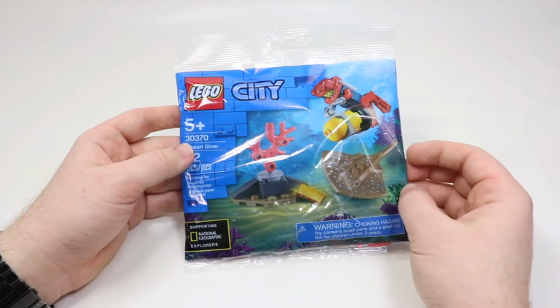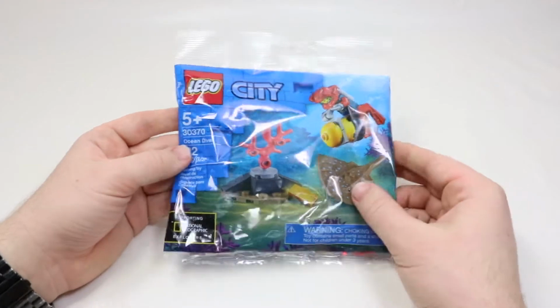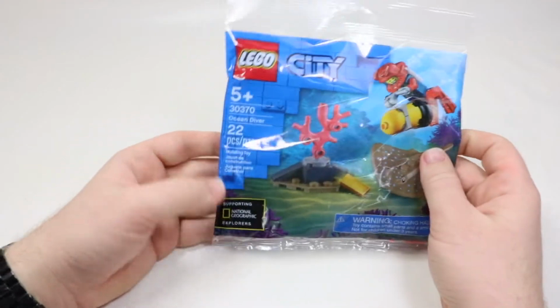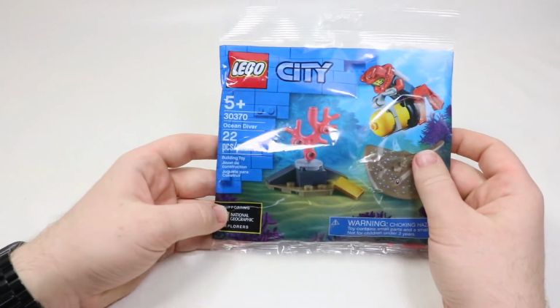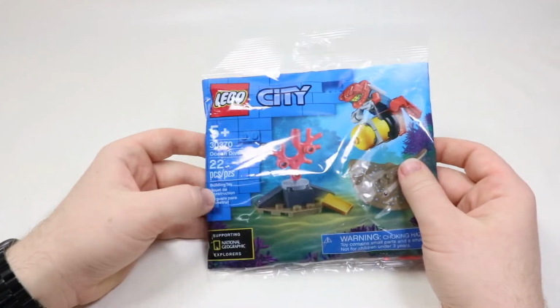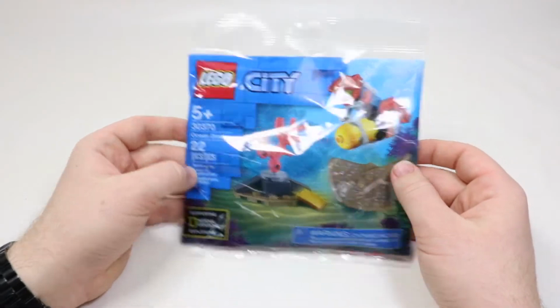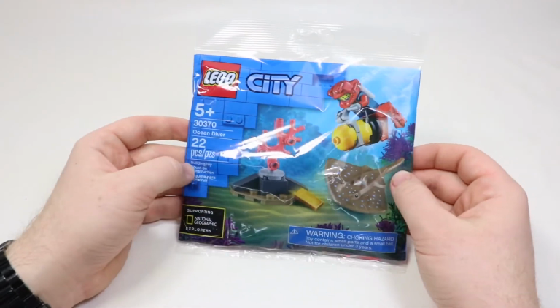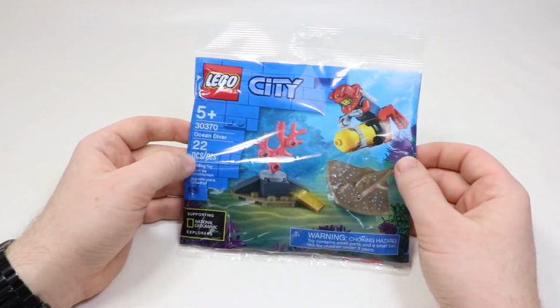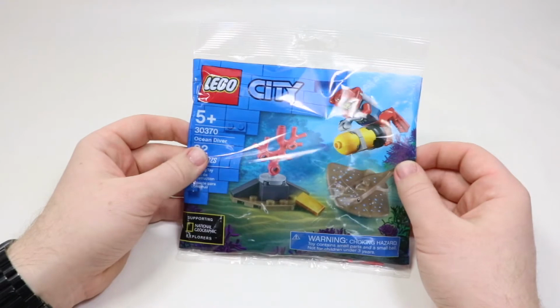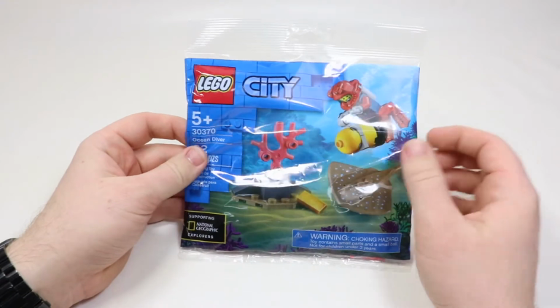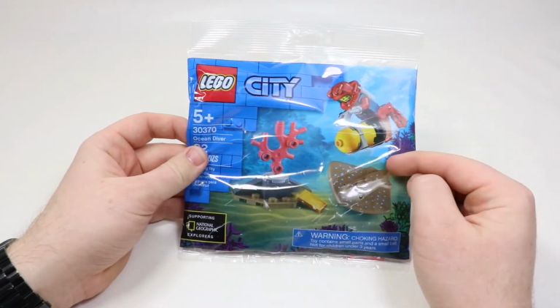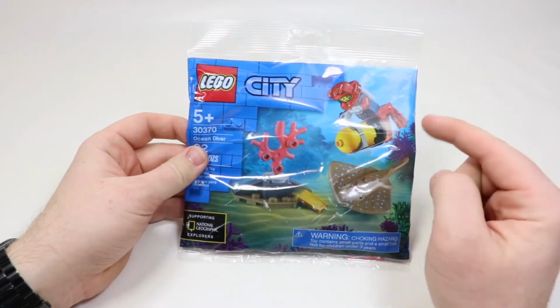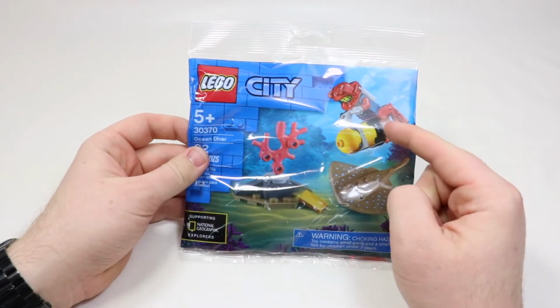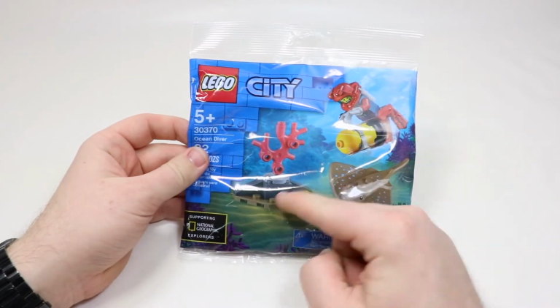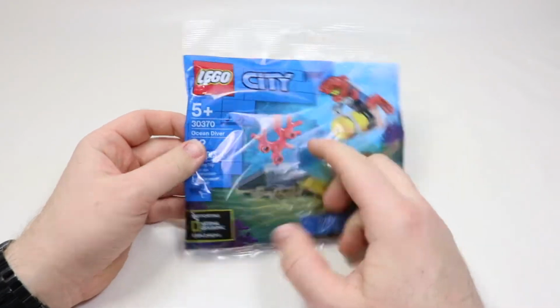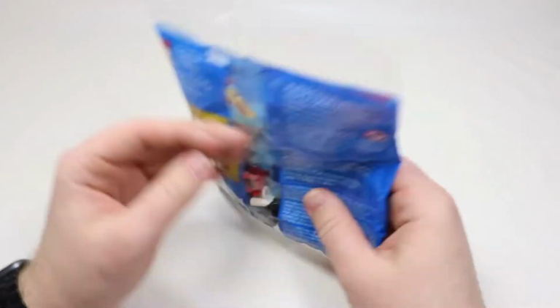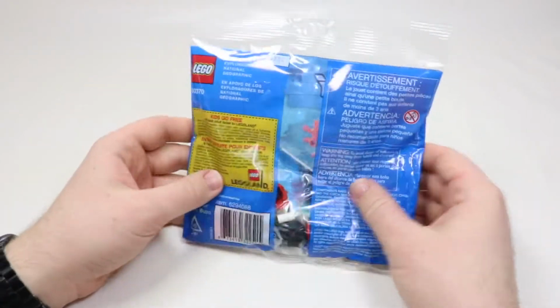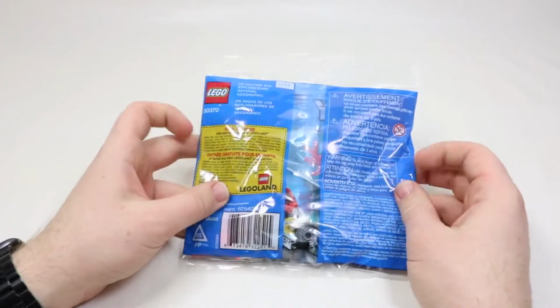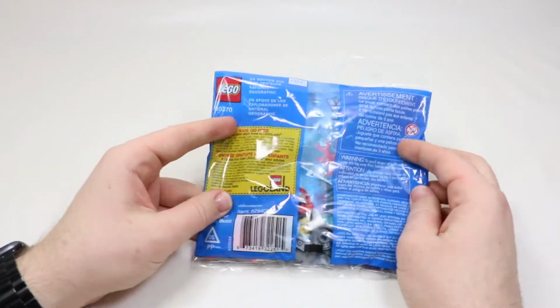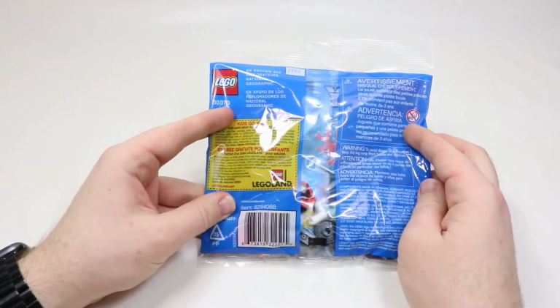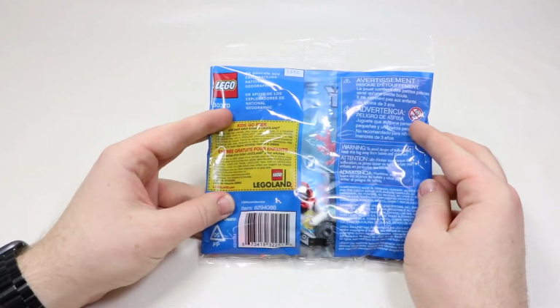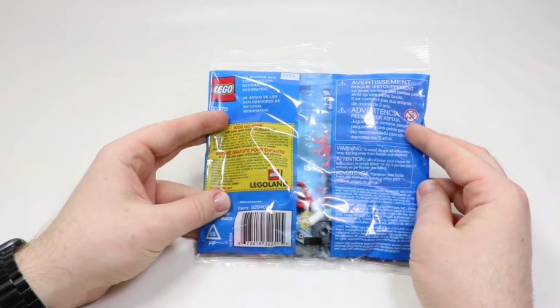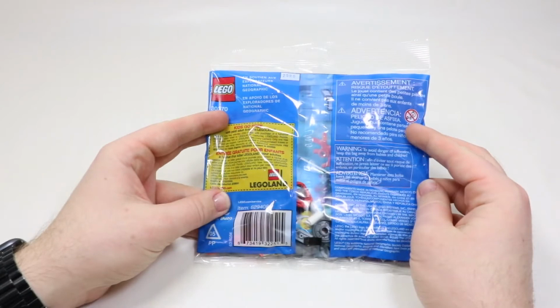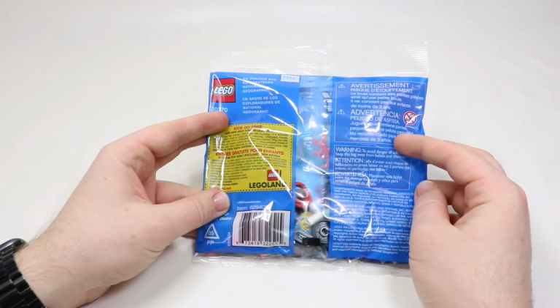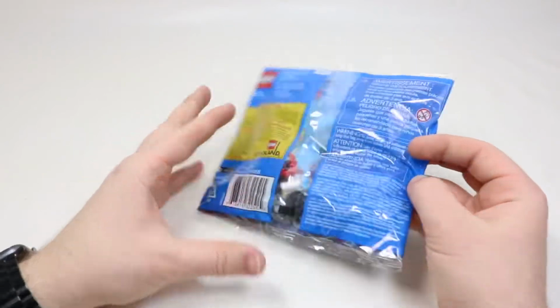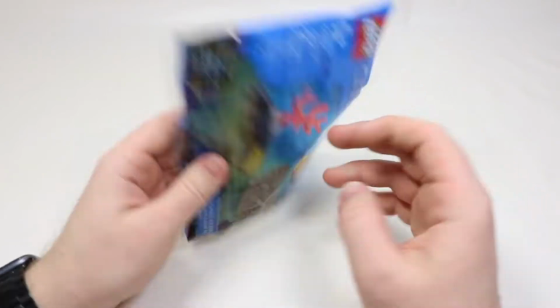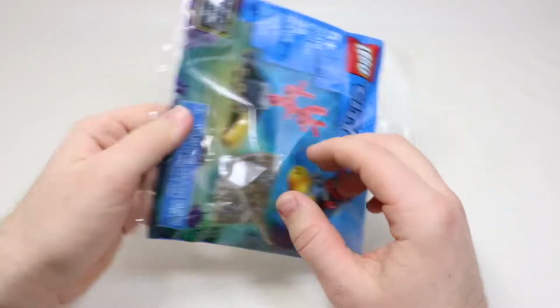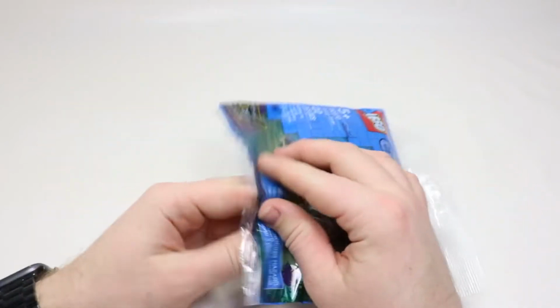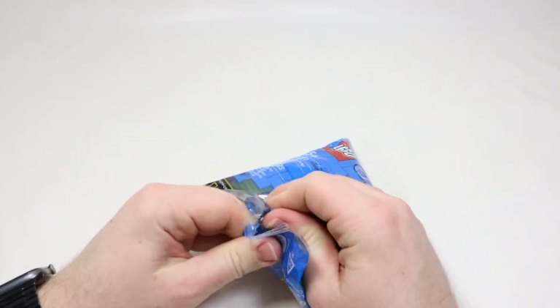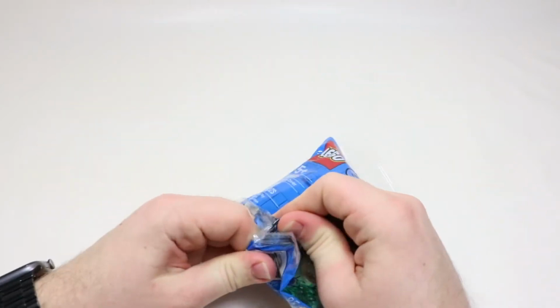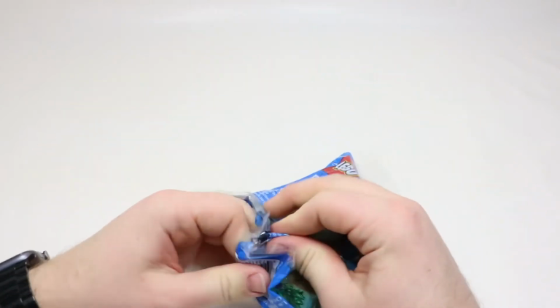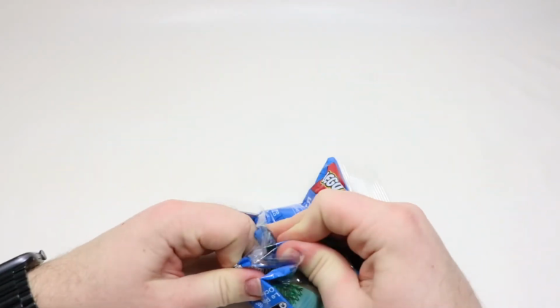As you can see, it is also one of the National Geographic line, which is really cool. In addition to the Stingray, it comes with a minifigure and a little build here. This is what the back of the Polybag looks like, and now I will open it up nice and carefully.